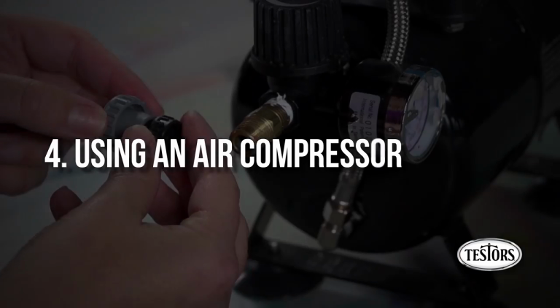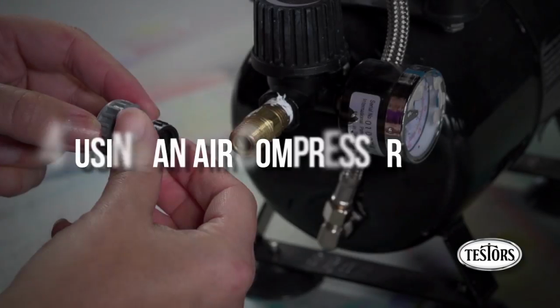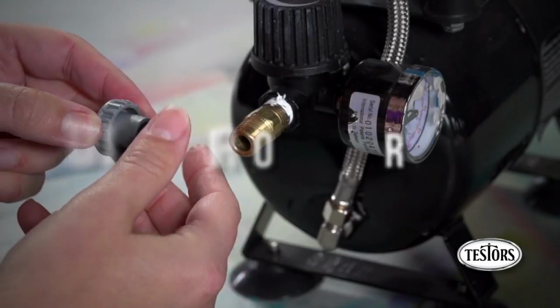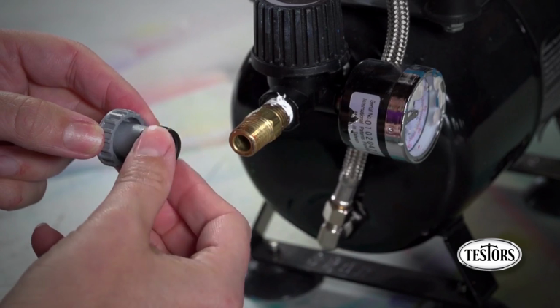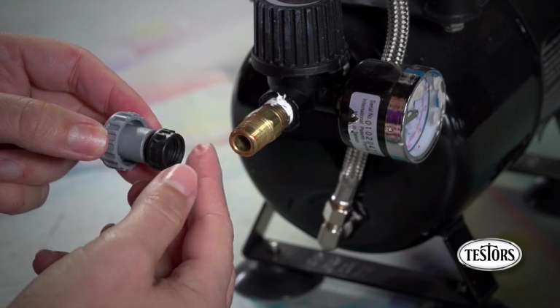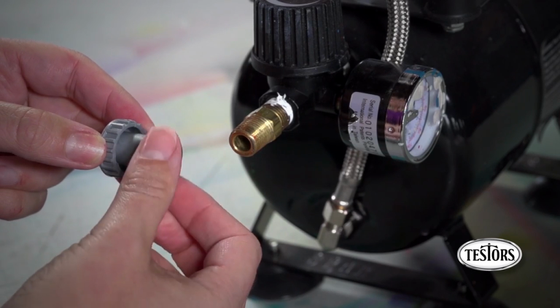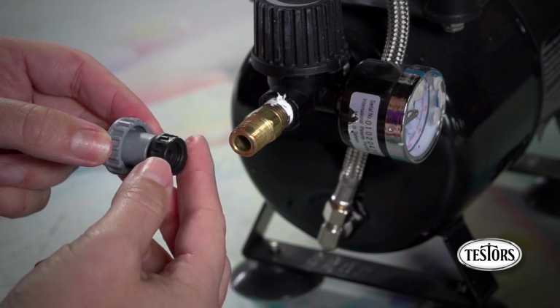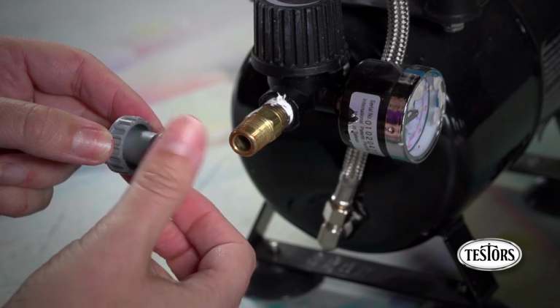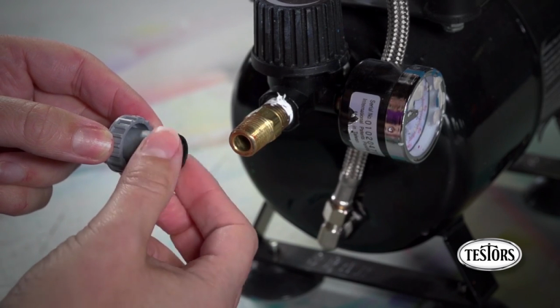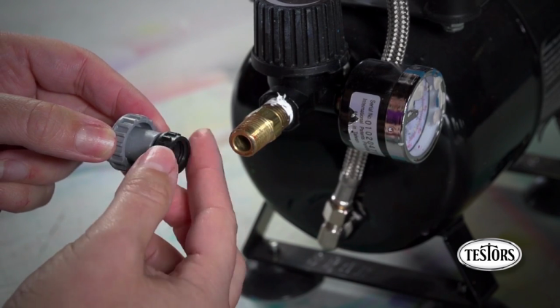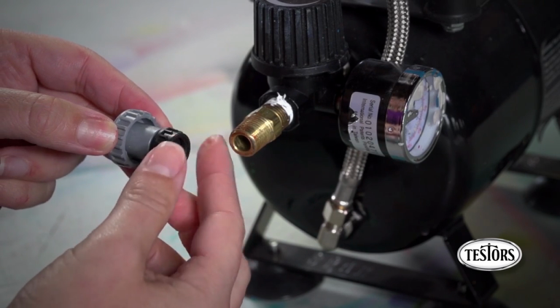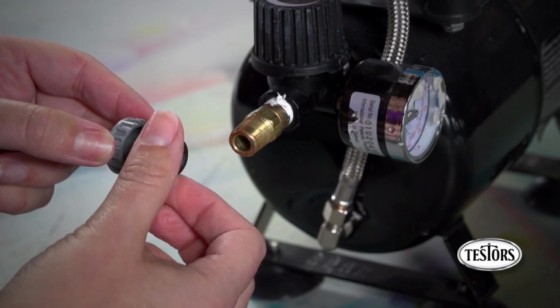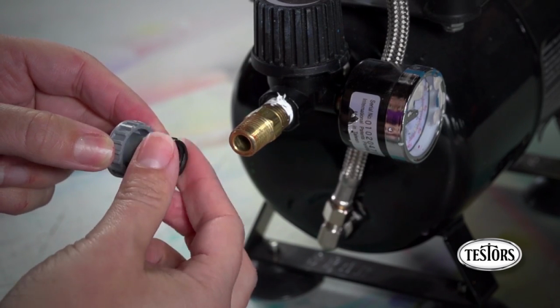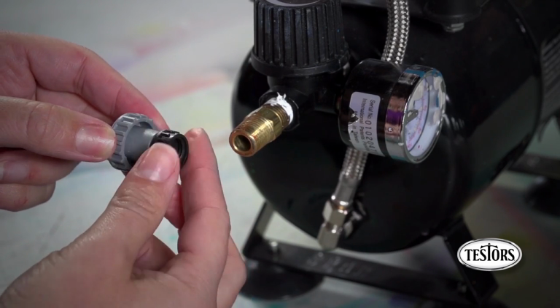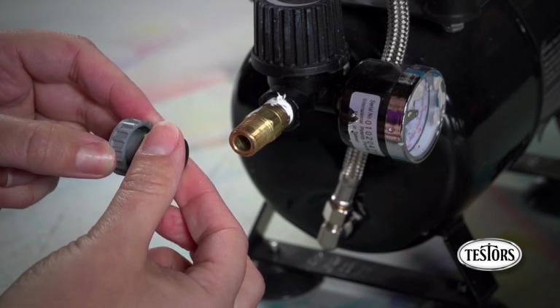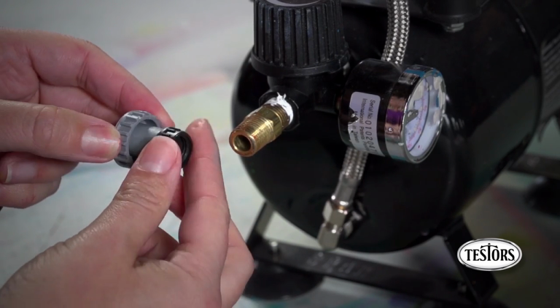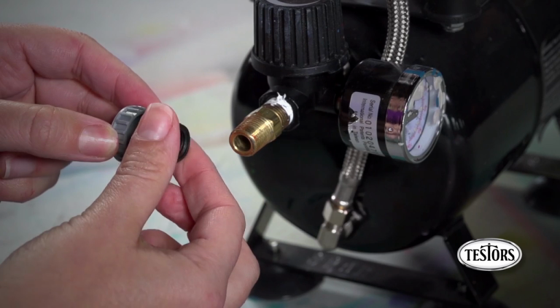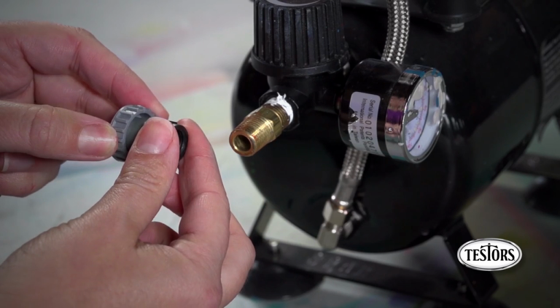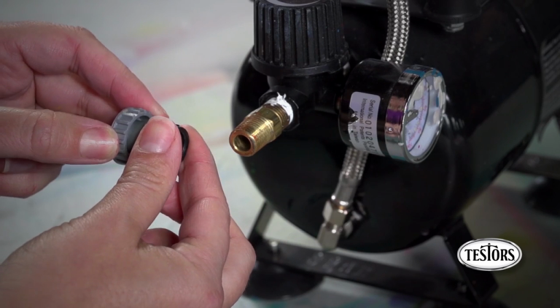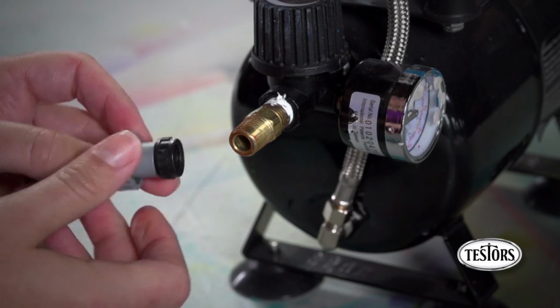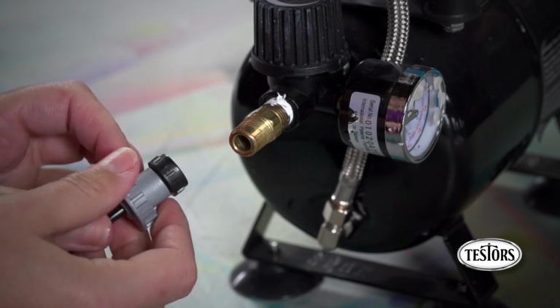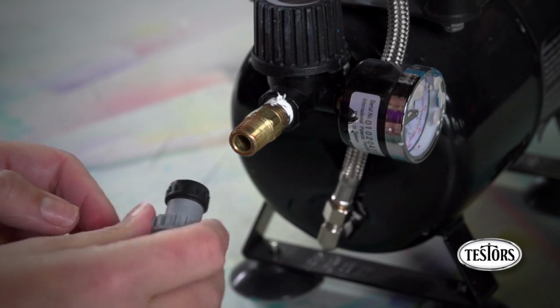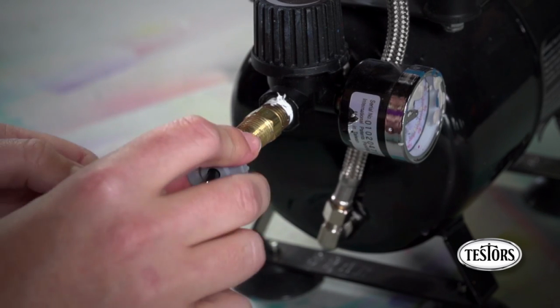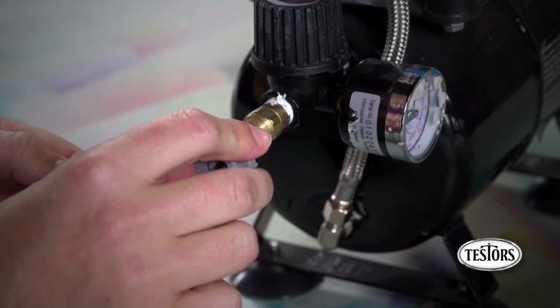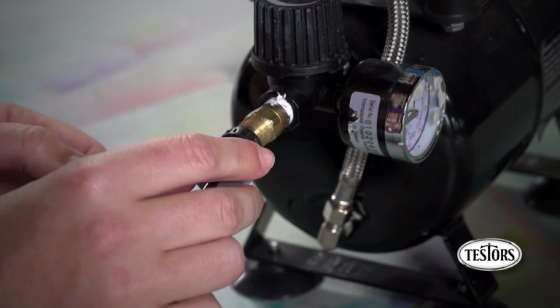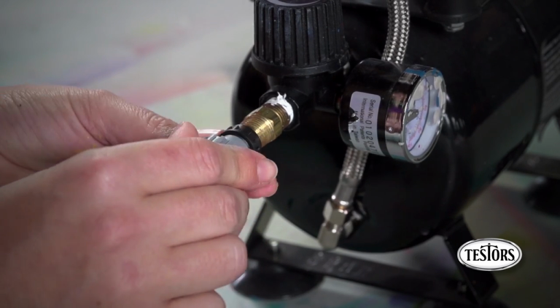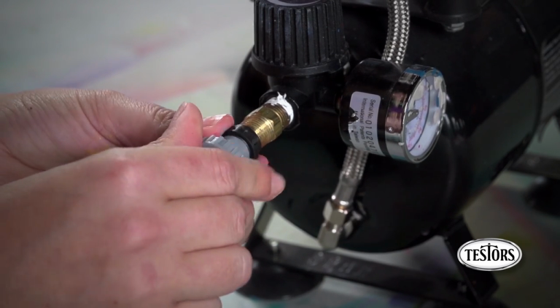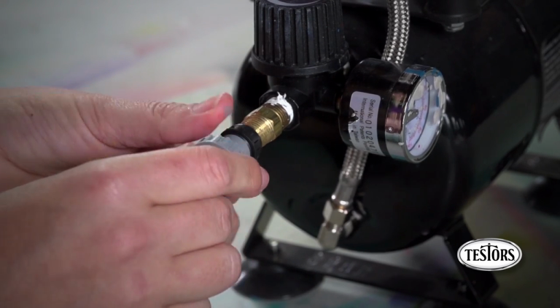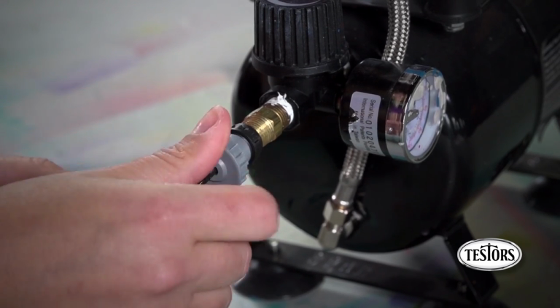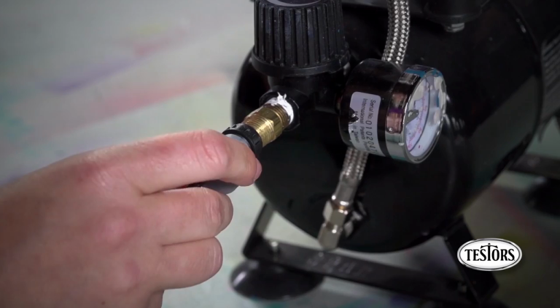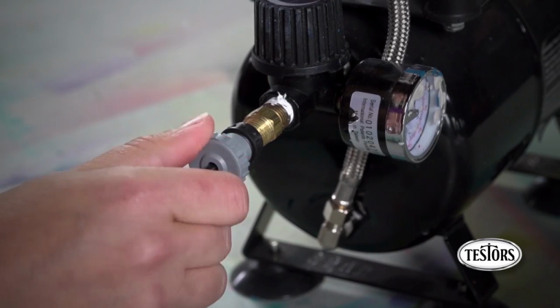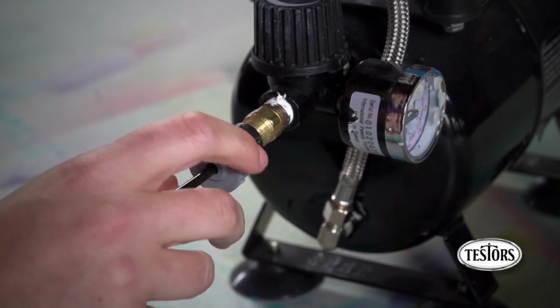If you are spraying large projects, your airbrush can be attached to an air compressor using the adapter included with your airbrush. Simply screw the adapter onto the end of your air hose, then attach it to your compressor.